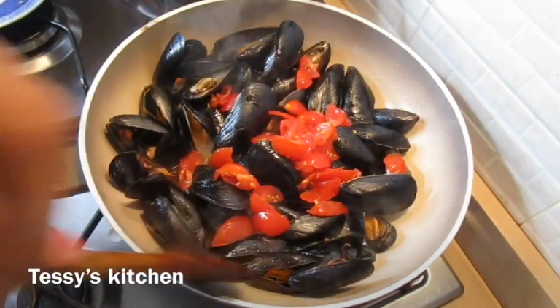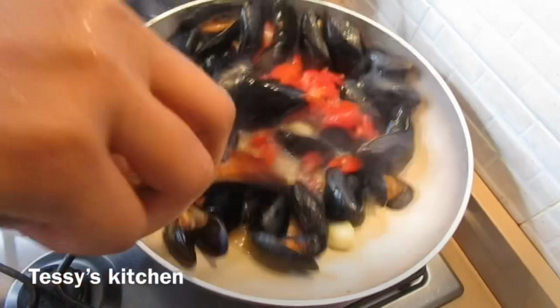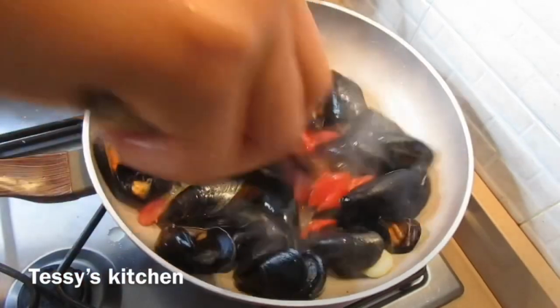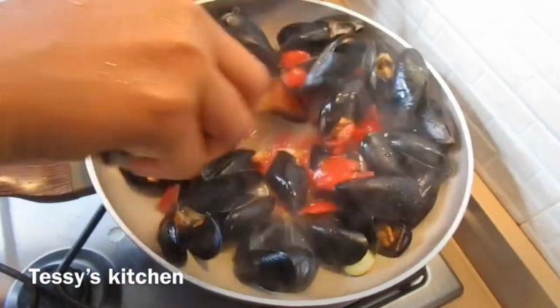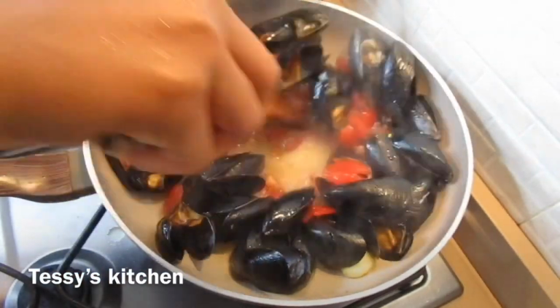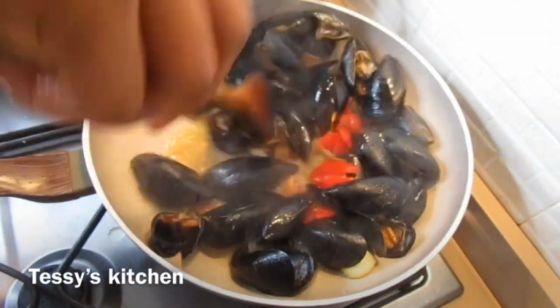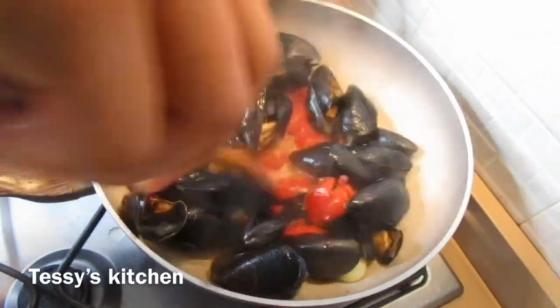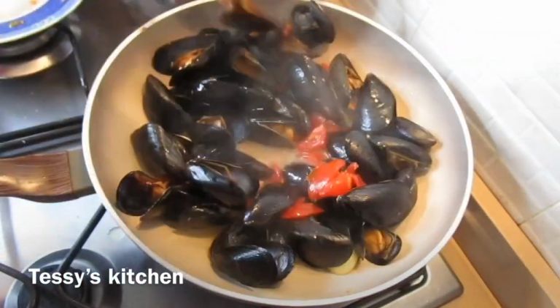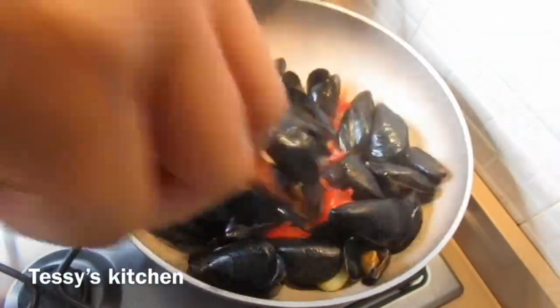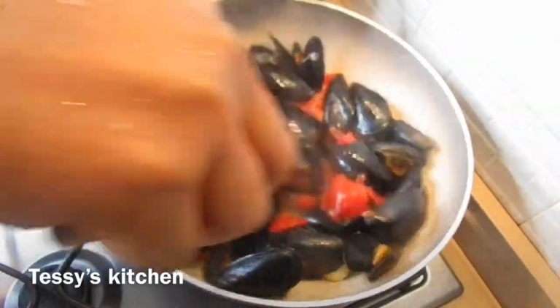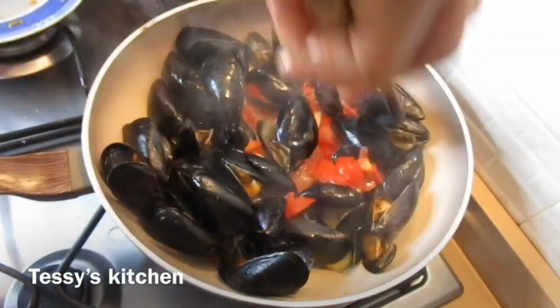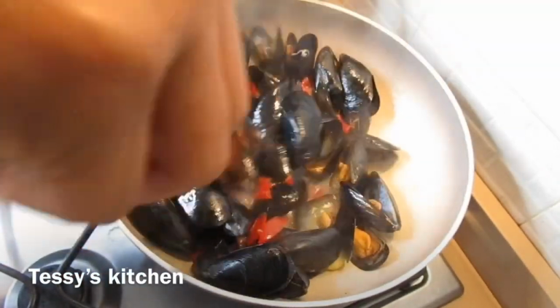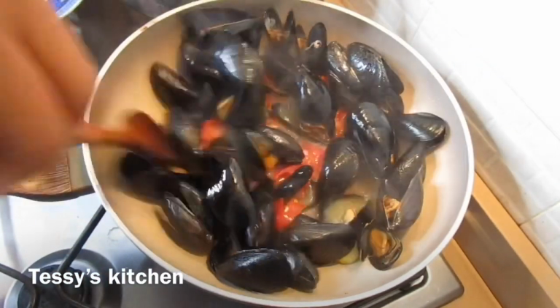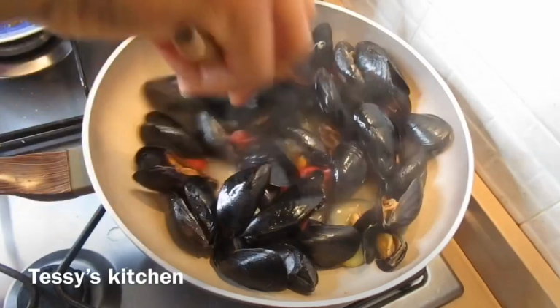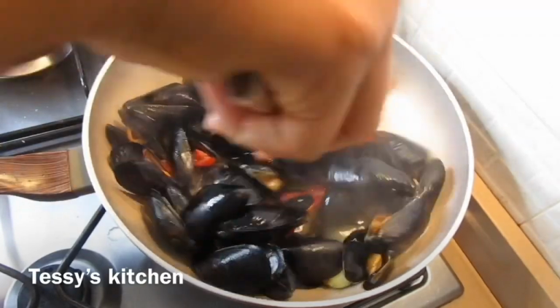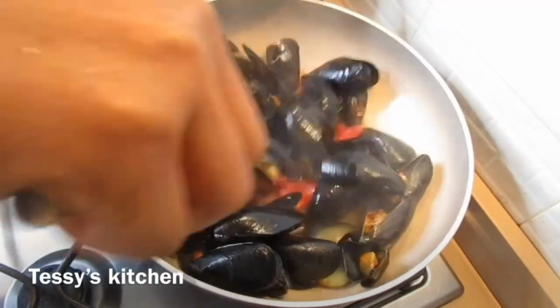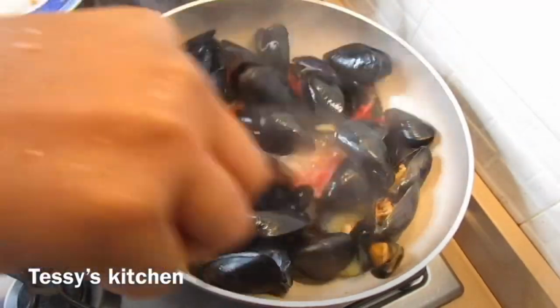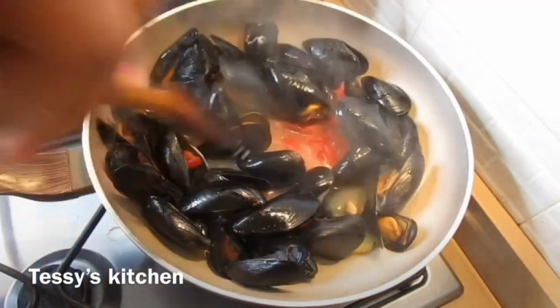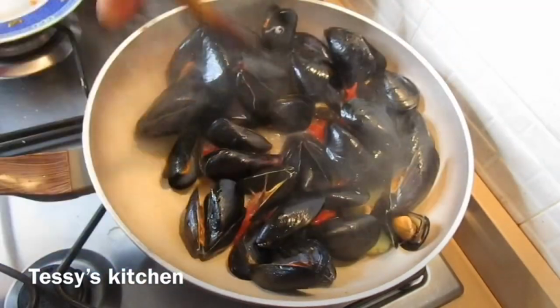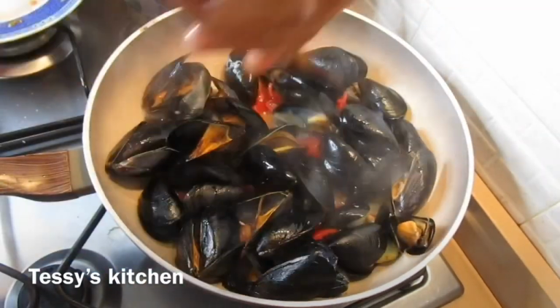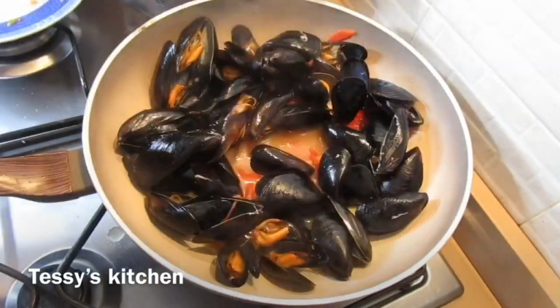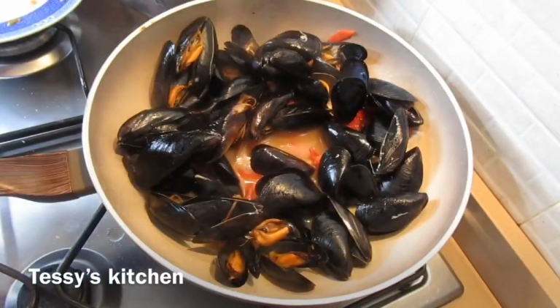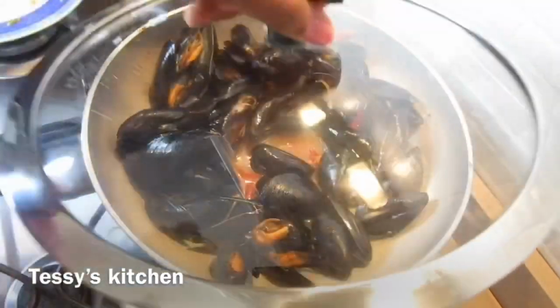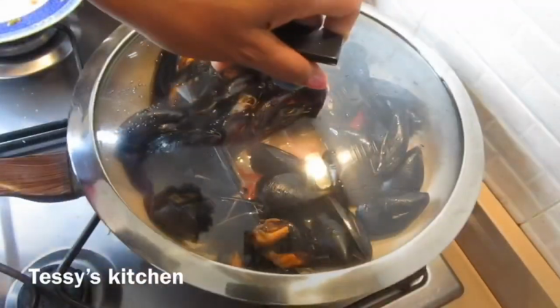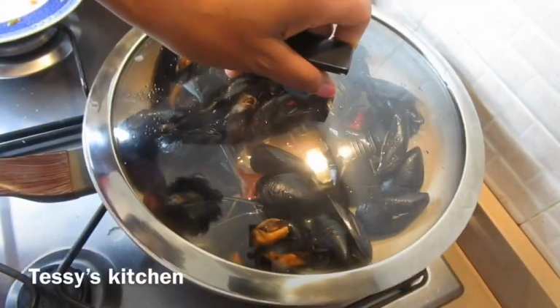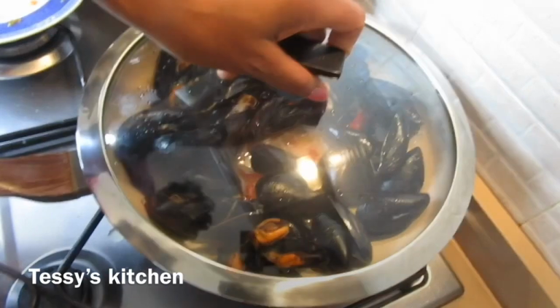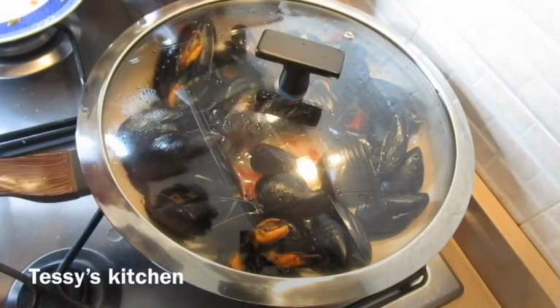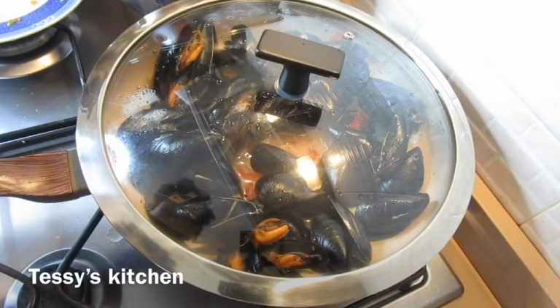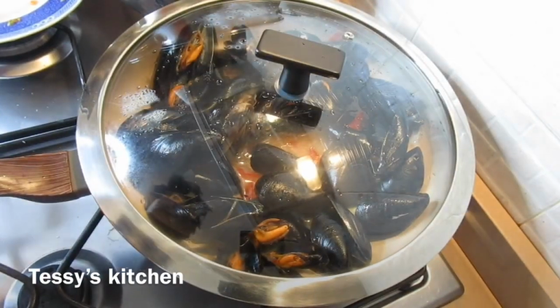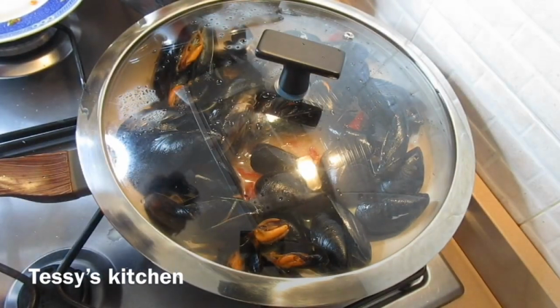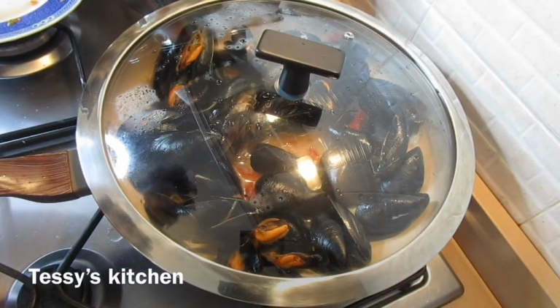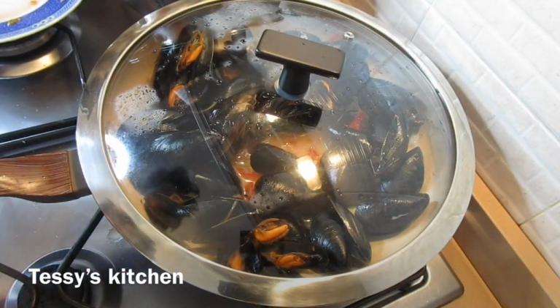I'm adding my cherry tomatoes into the pot. I'll stir everything together, then put the lid back on and allow that to cook.